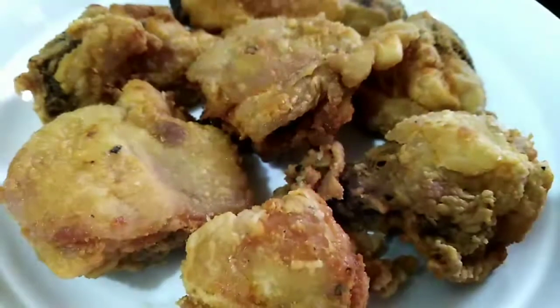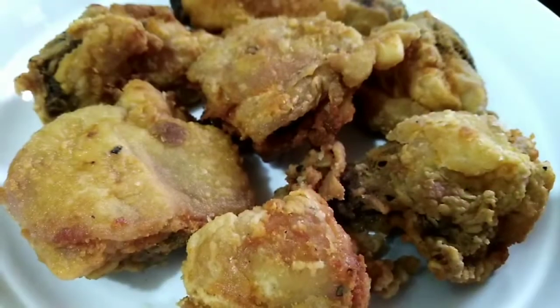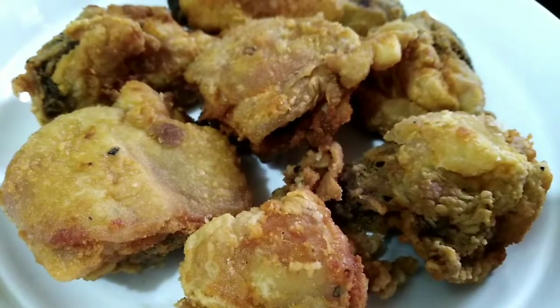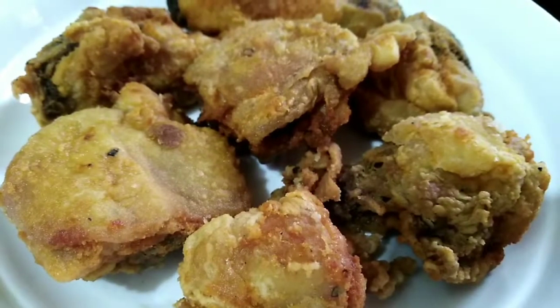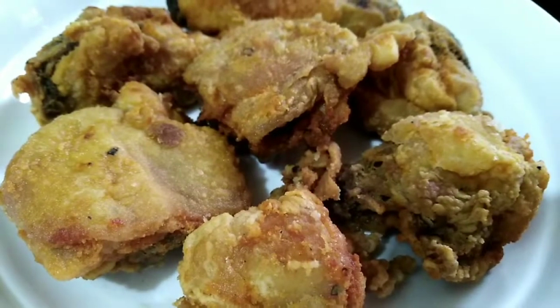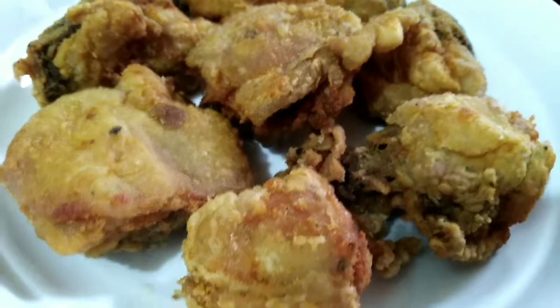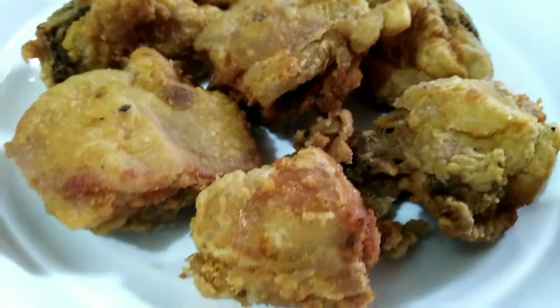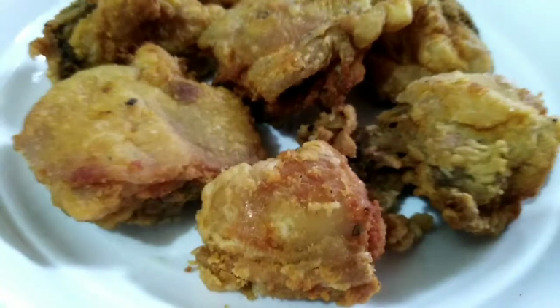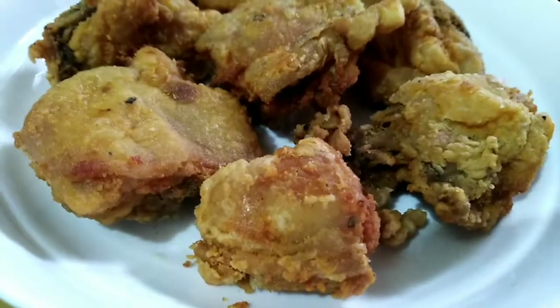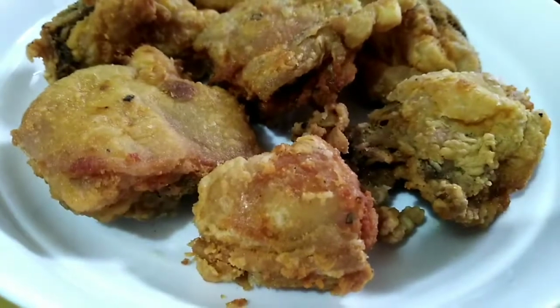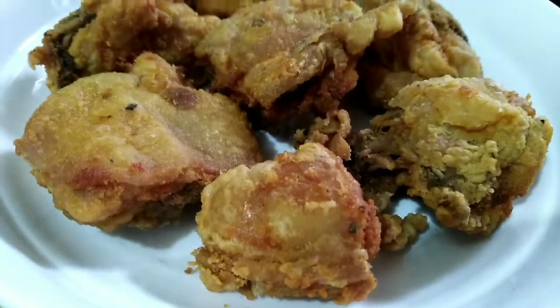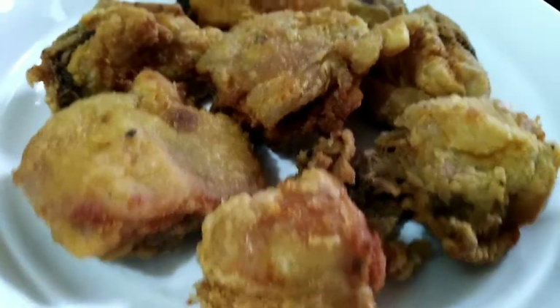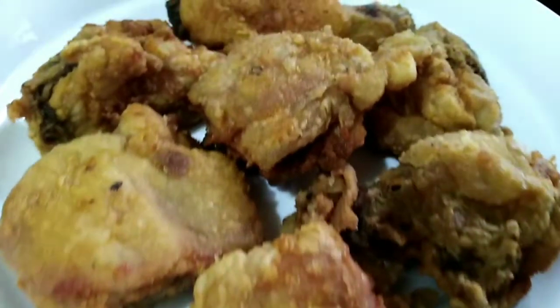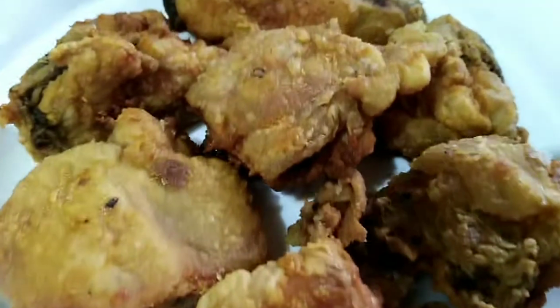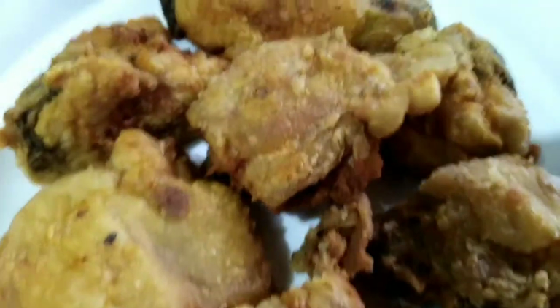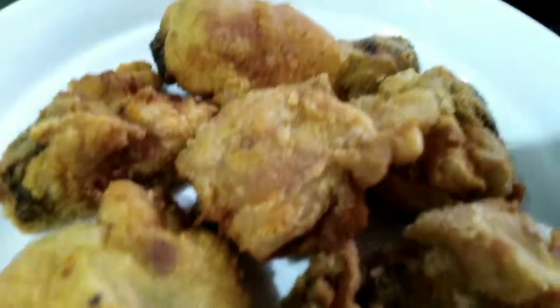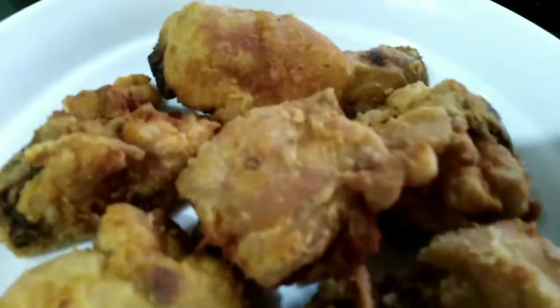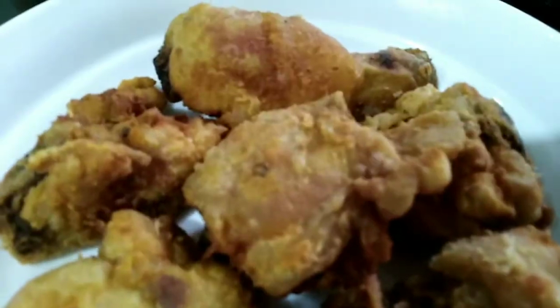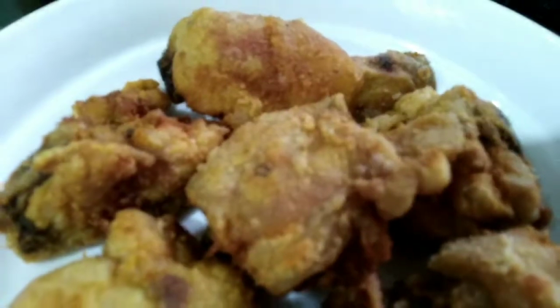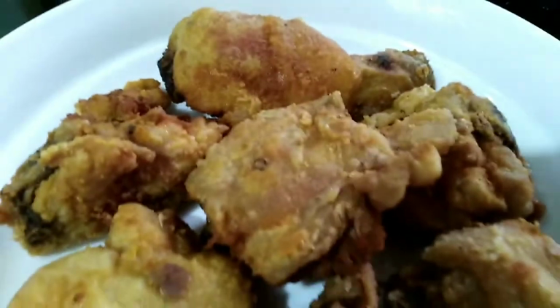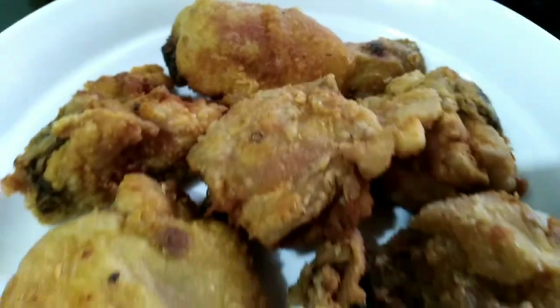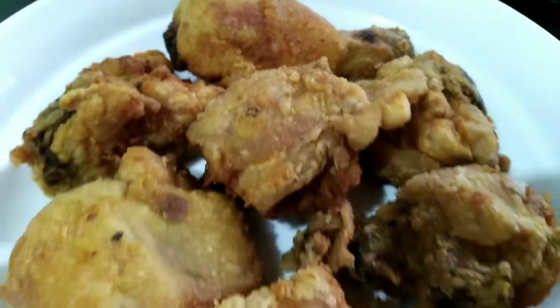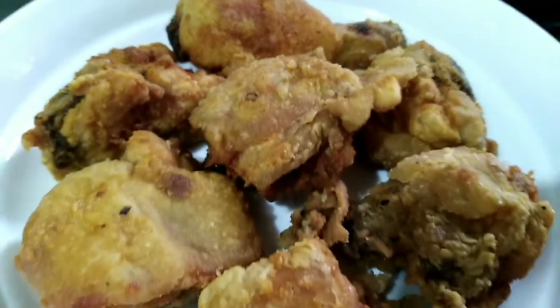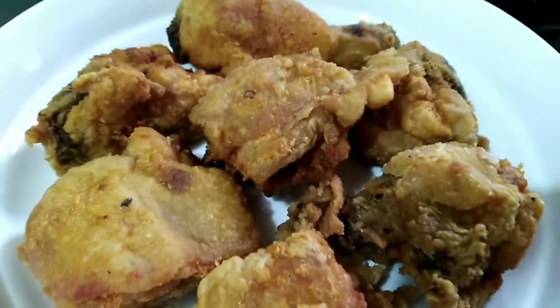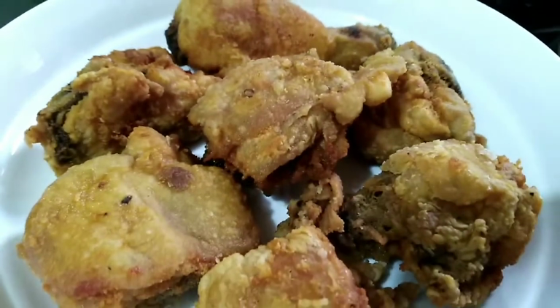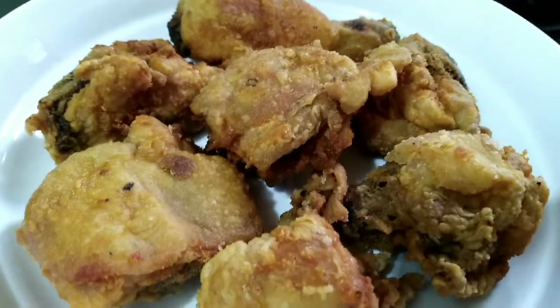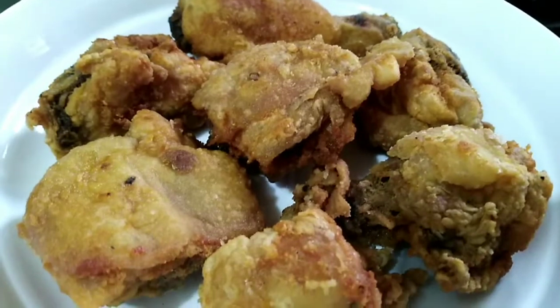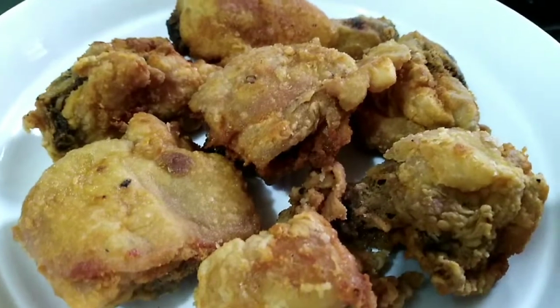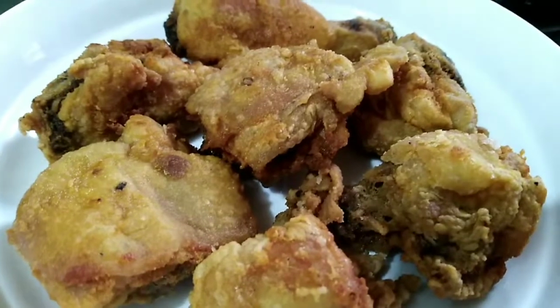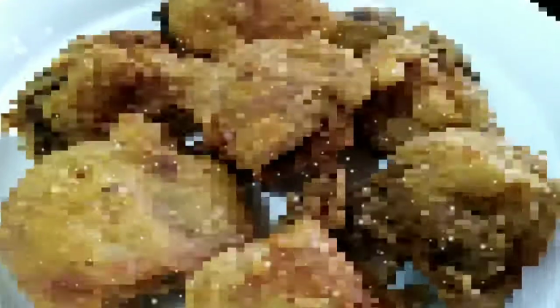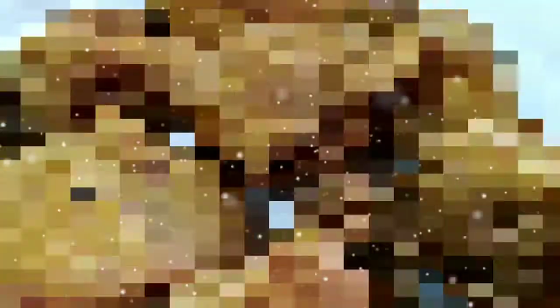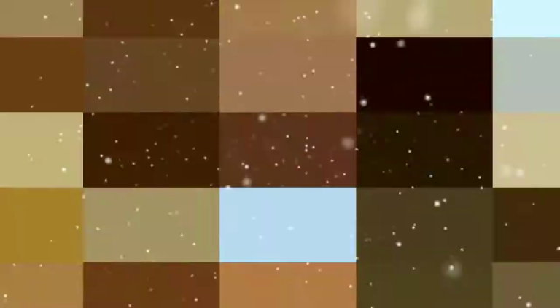Guys, I'm so excited! We have to cook the instant noodles mie goreng. It's my first time to try it. Let's go!